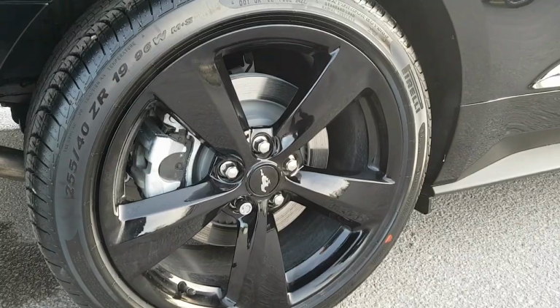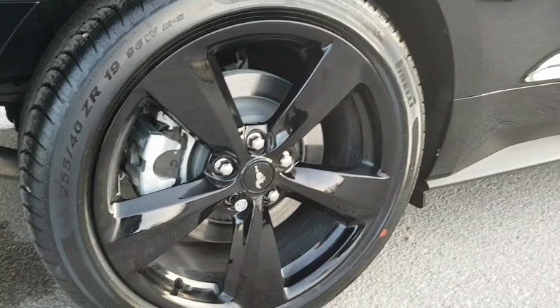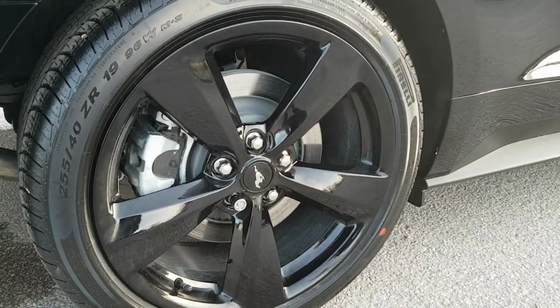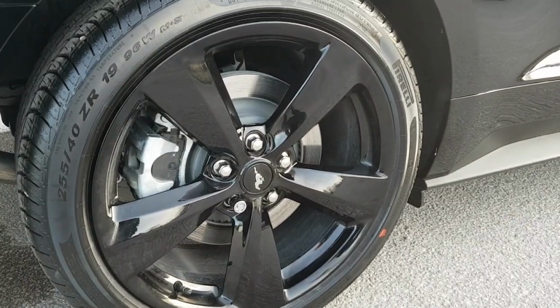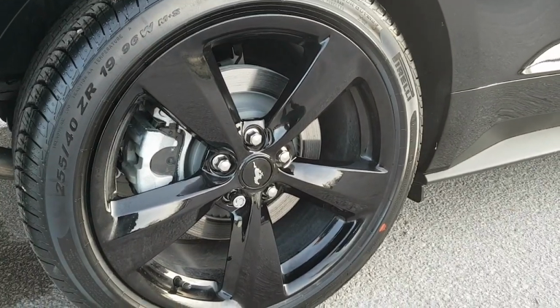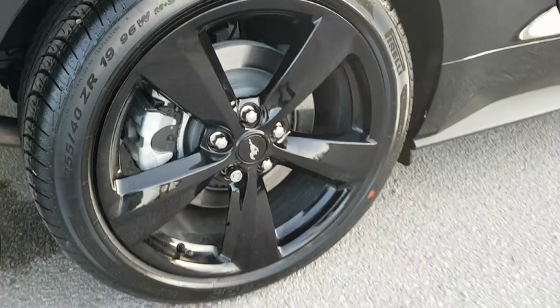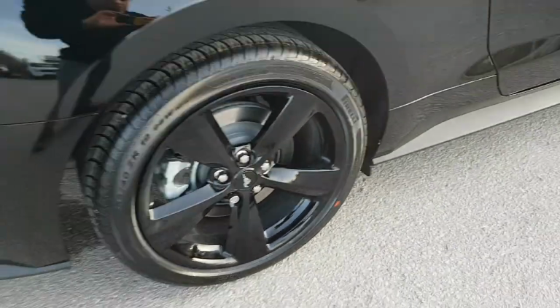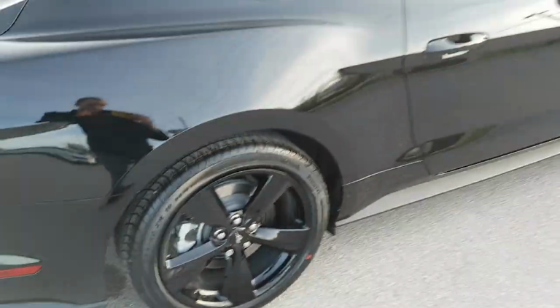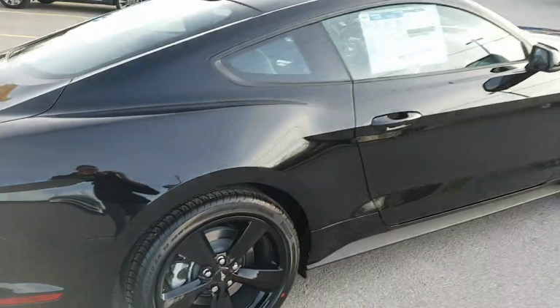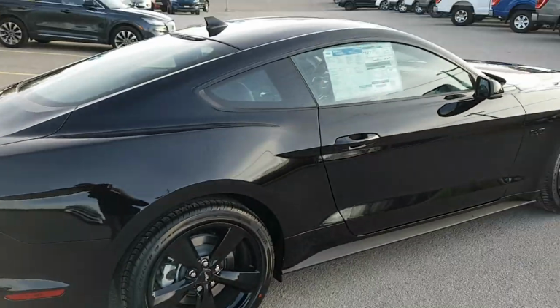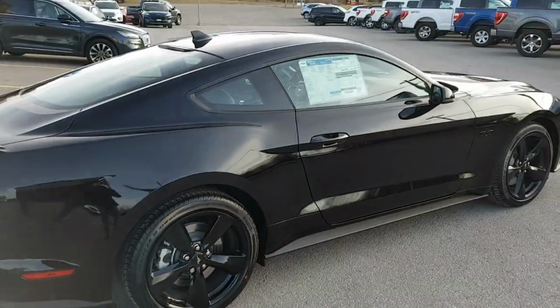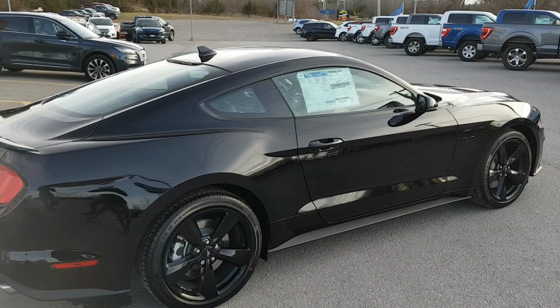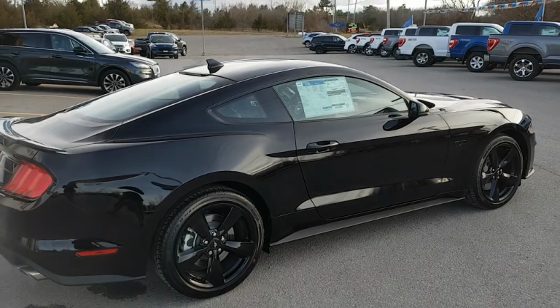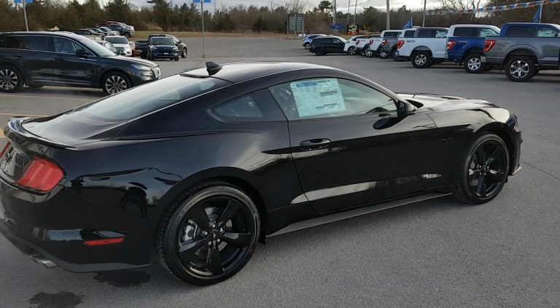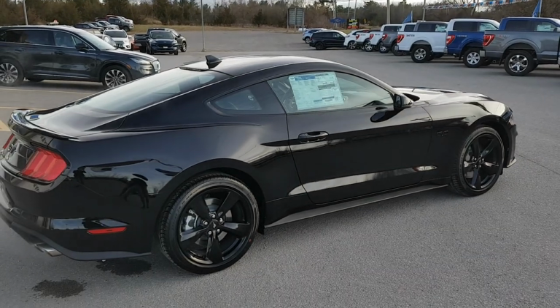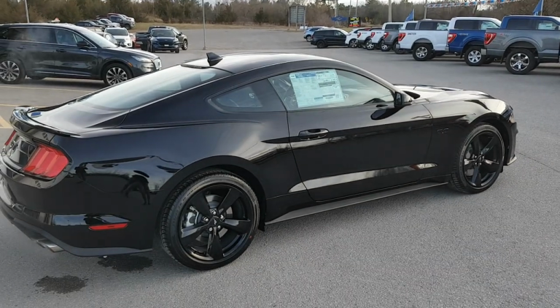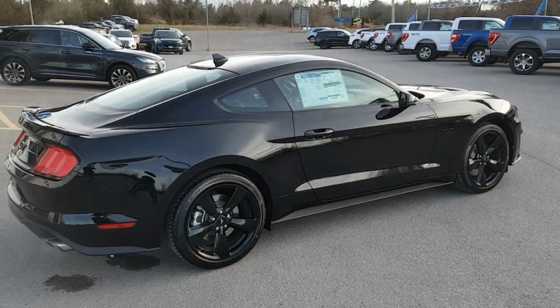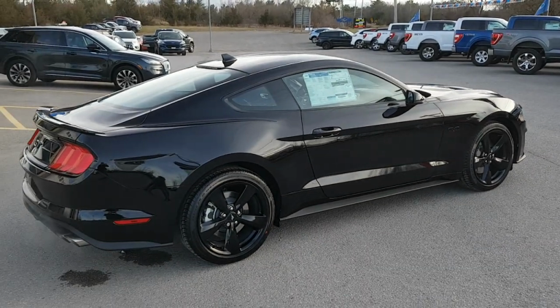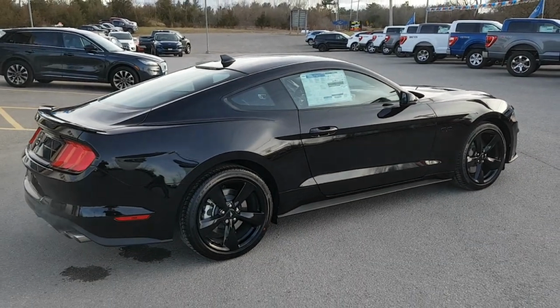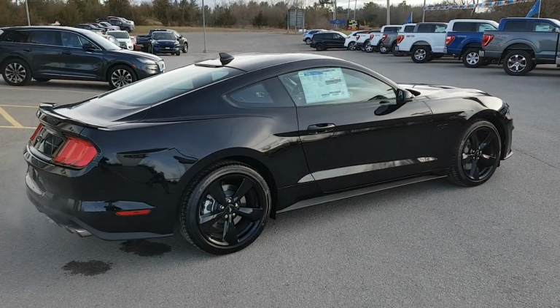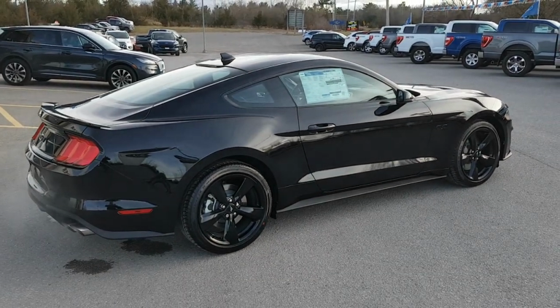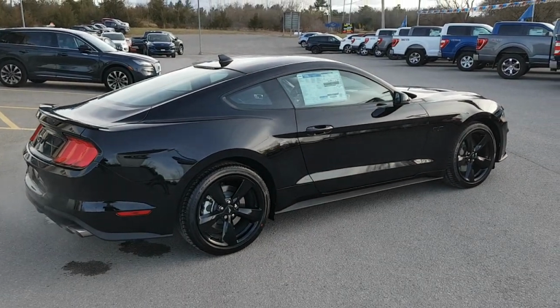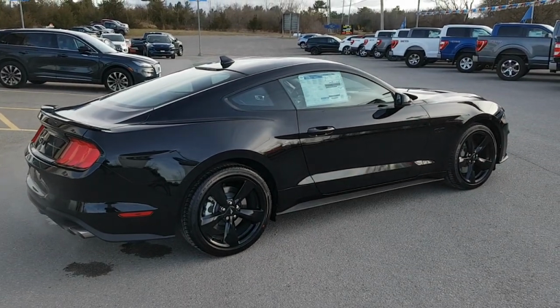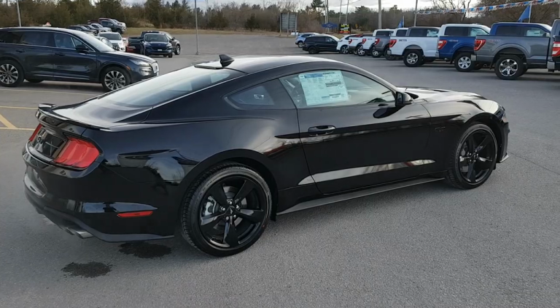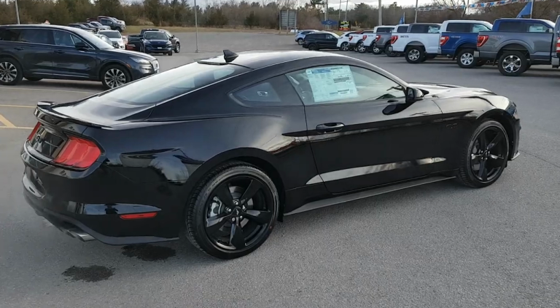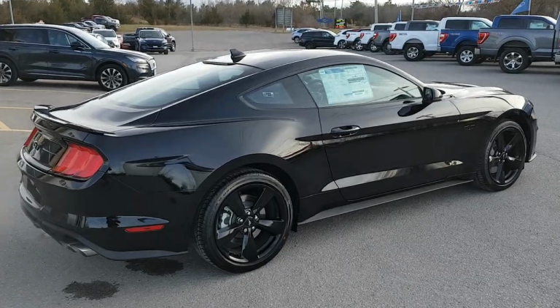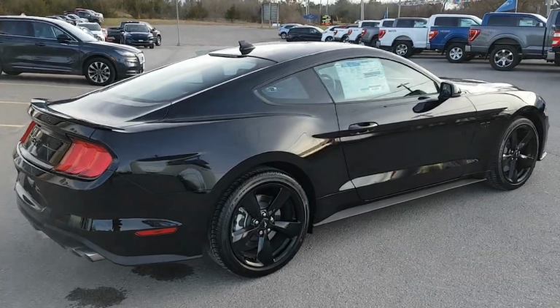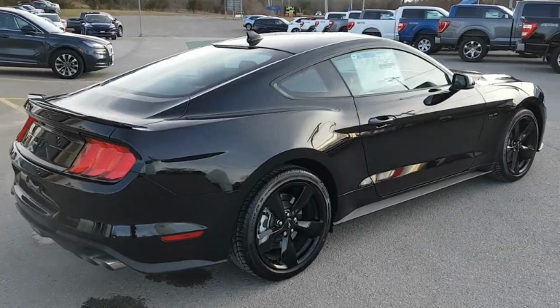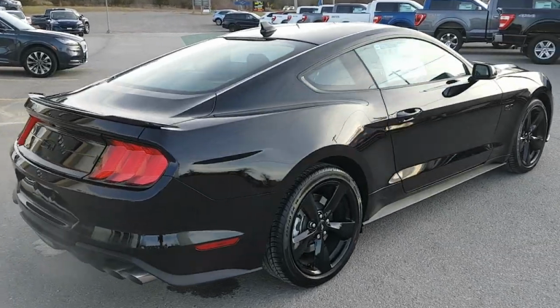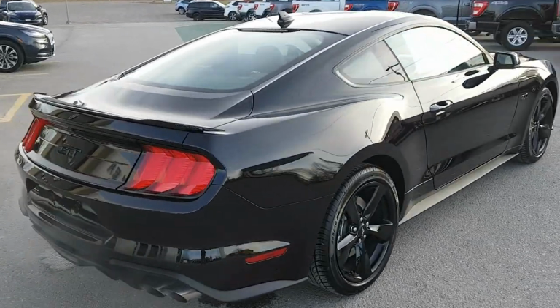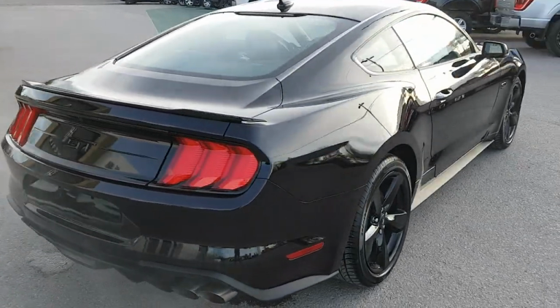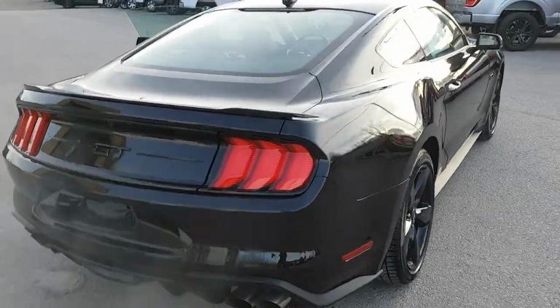You're rolling on 19-inch black painted aluminum wheels as well, which really ties the whole vehicle together. Of course you have that 5-liter V8 GT engine inside with 450 horsepower, so you have plenty of power in this vehicle.